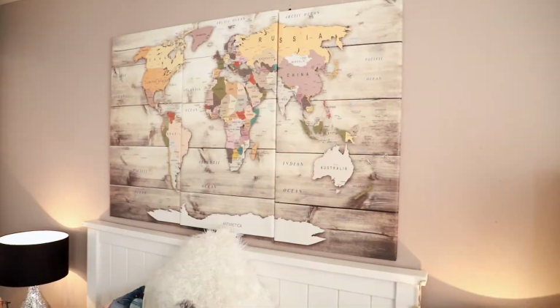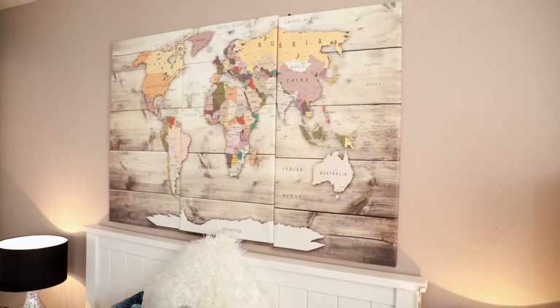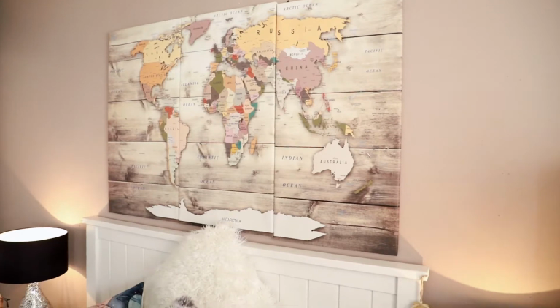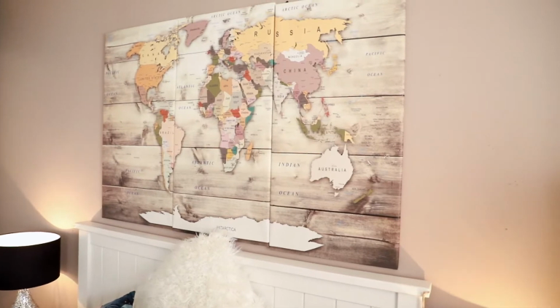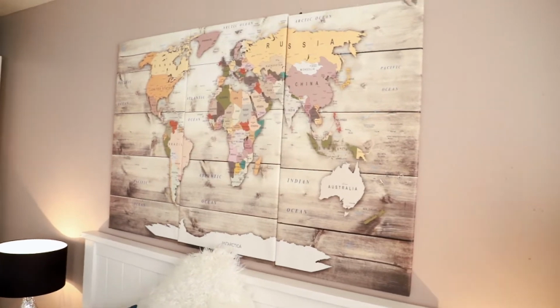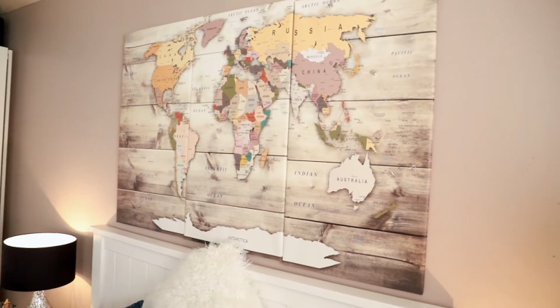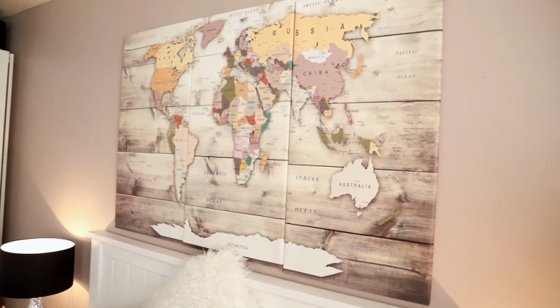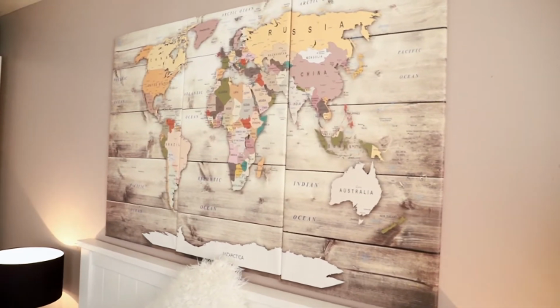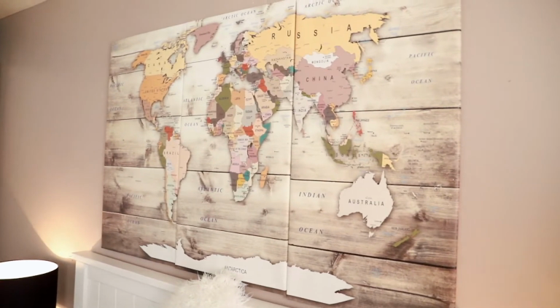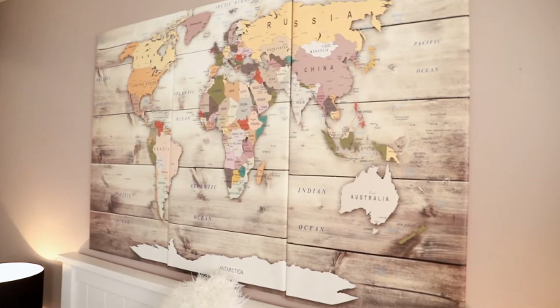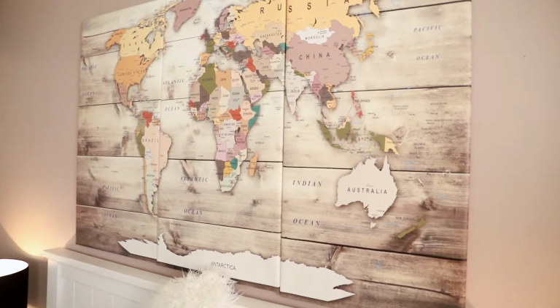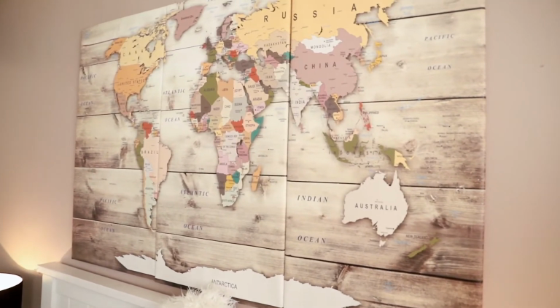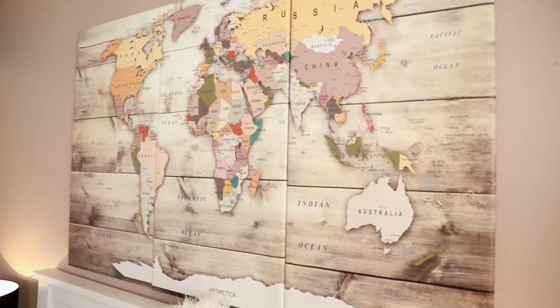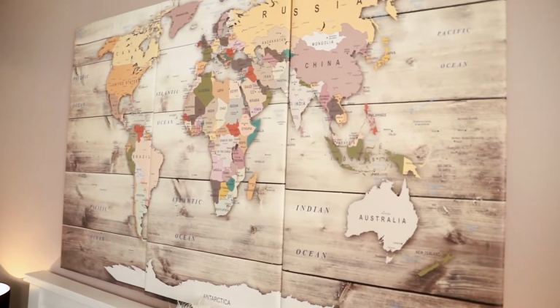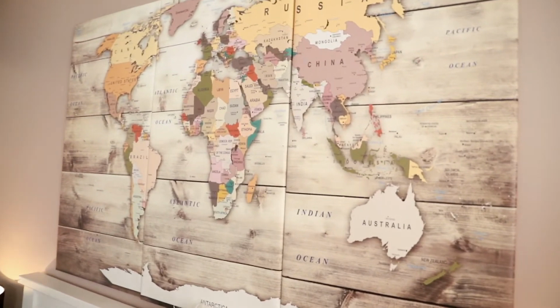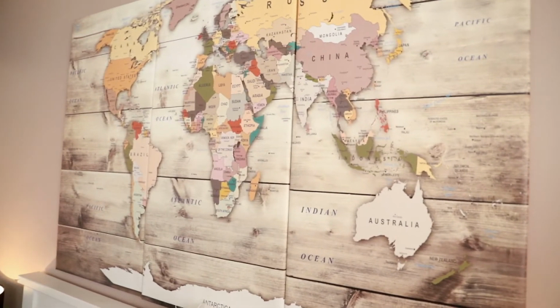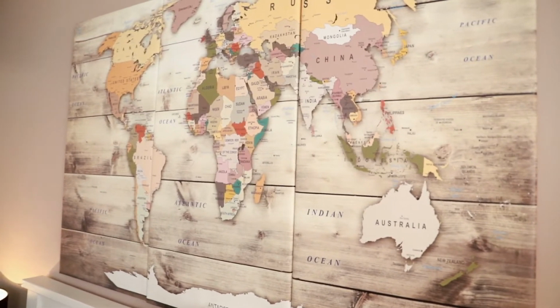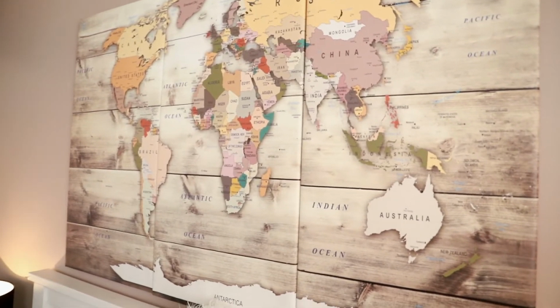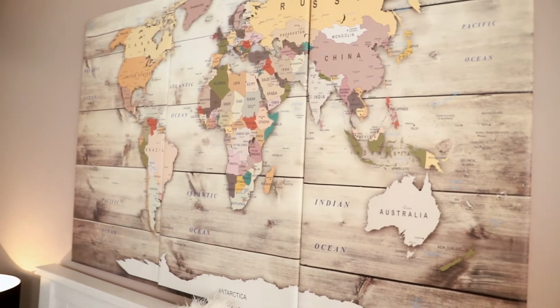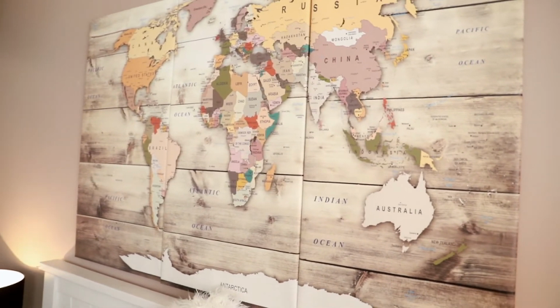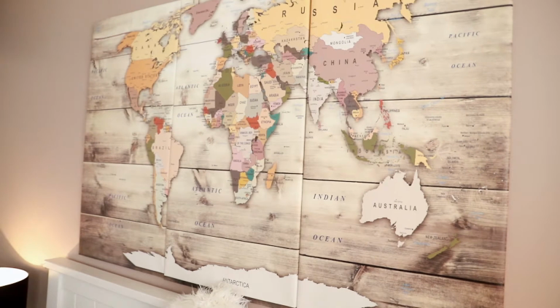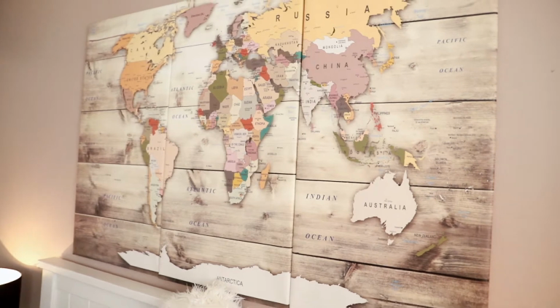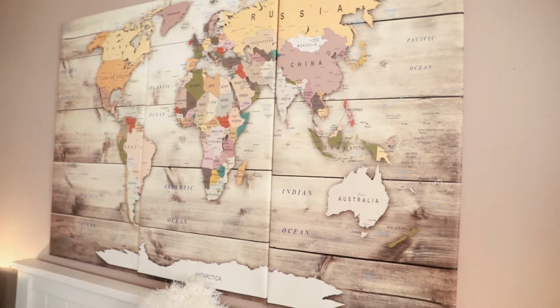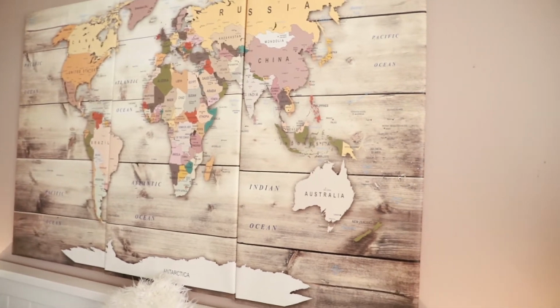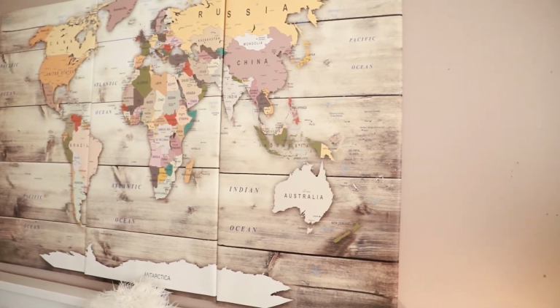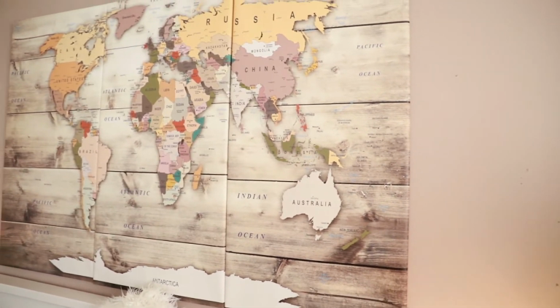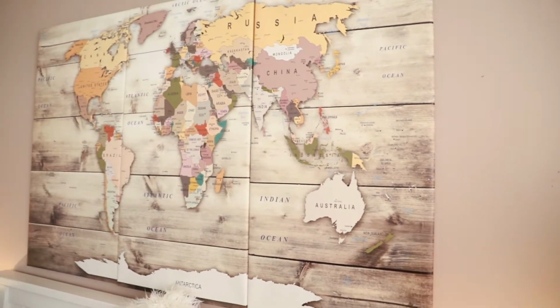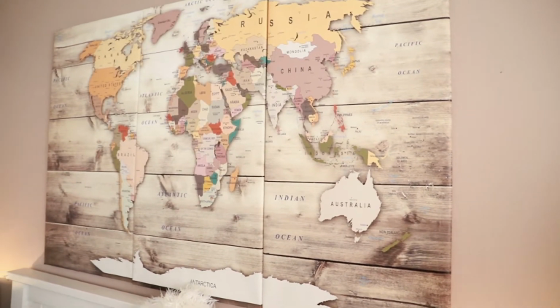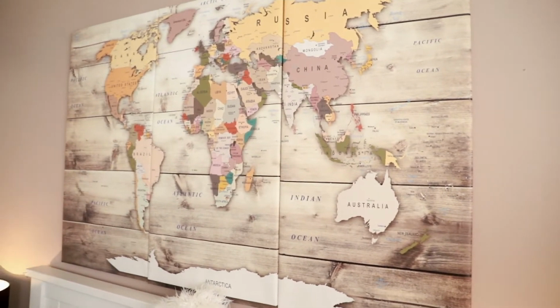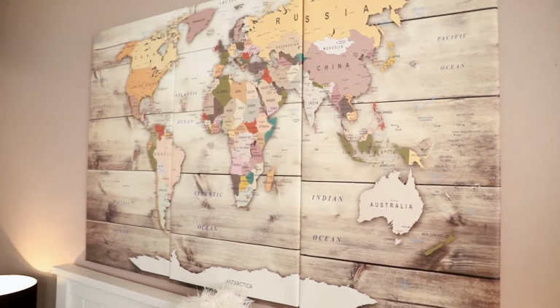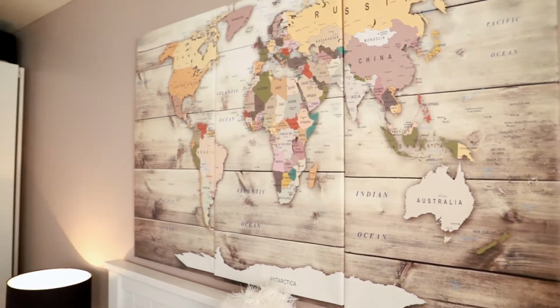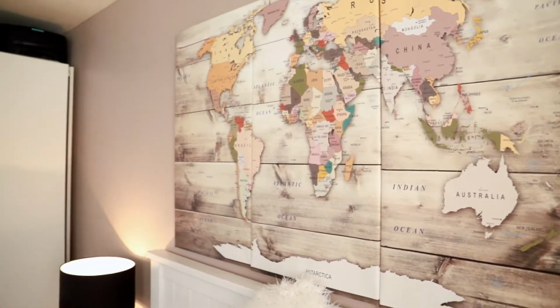I've always been kind of obsessed with travel, space and nature. So with that in mind, I picked up this canvas on Amazon and it just fits in so perfectly with our room.